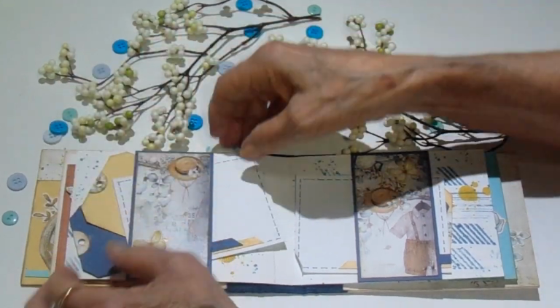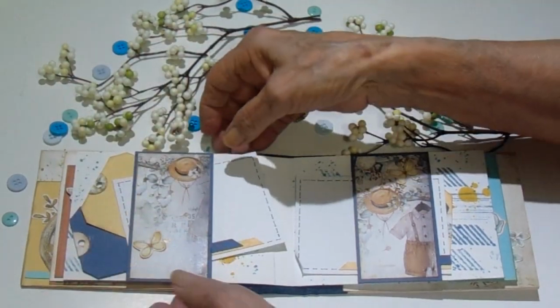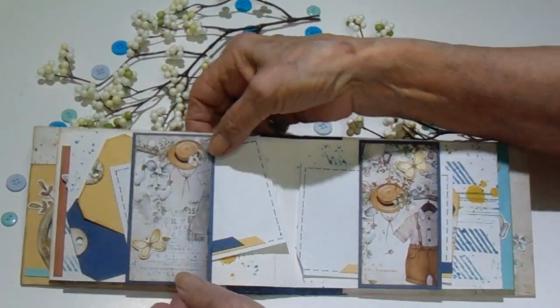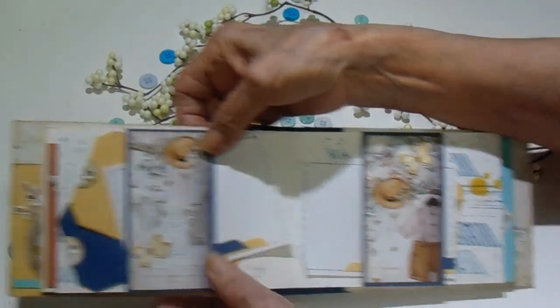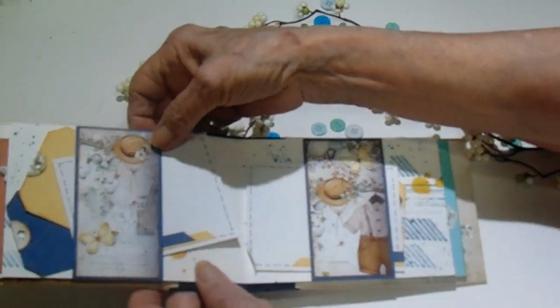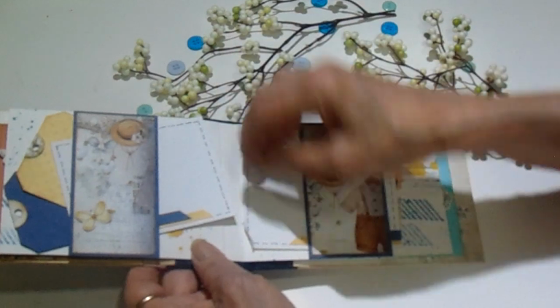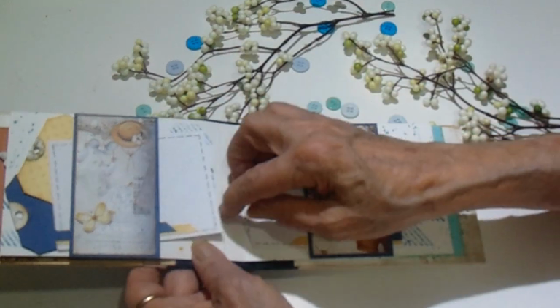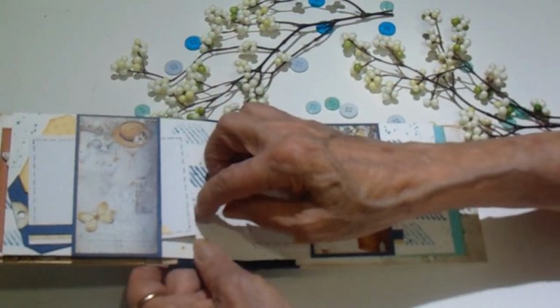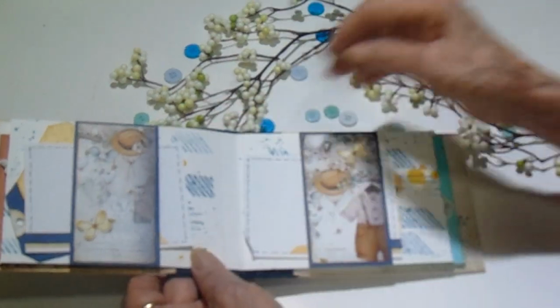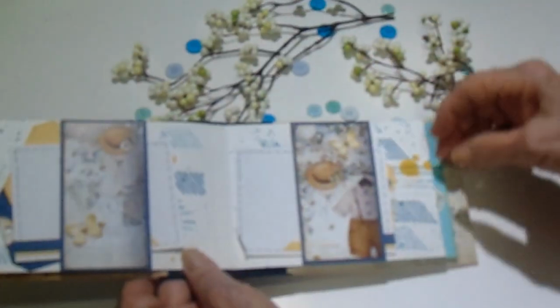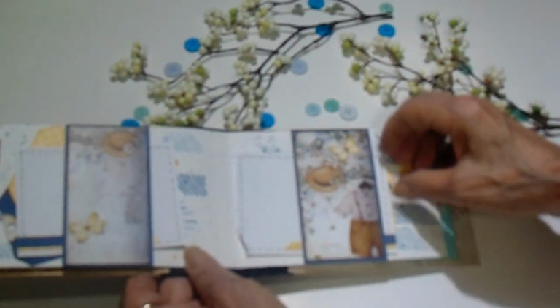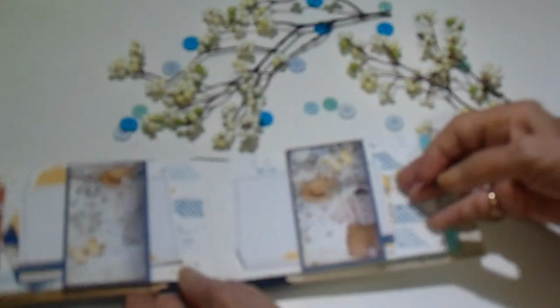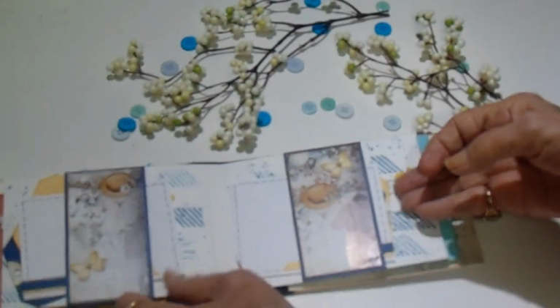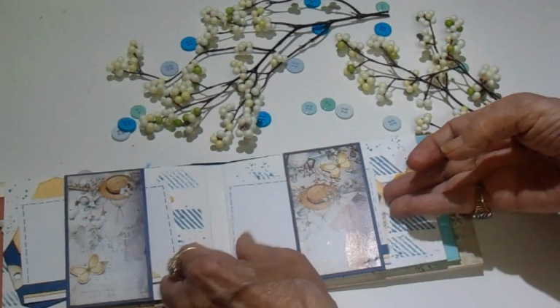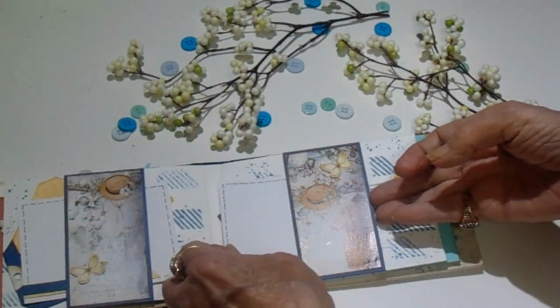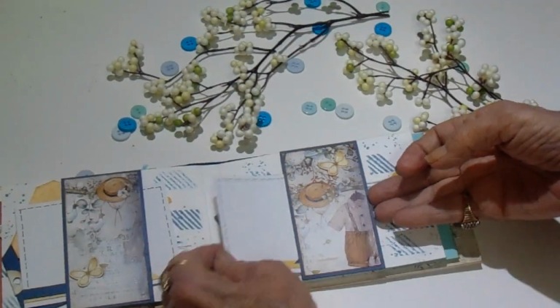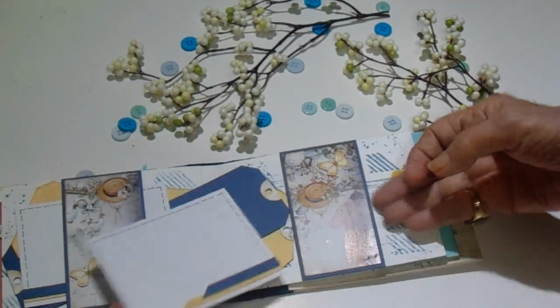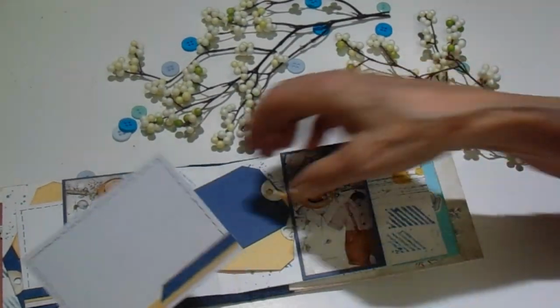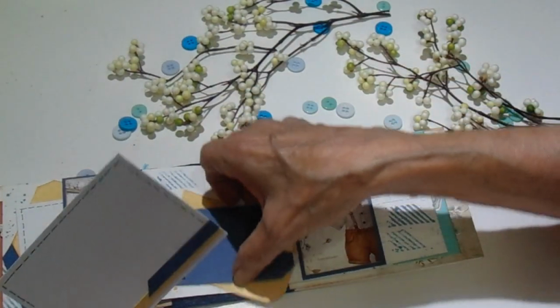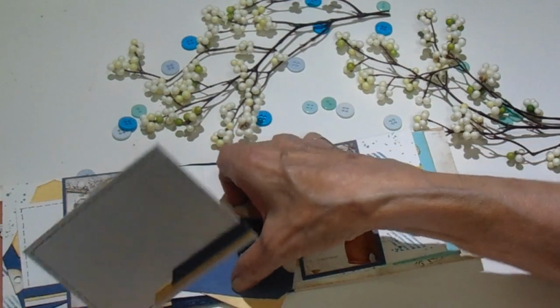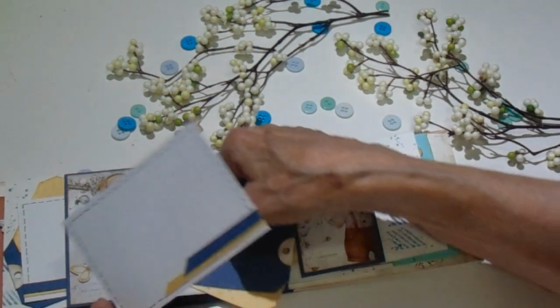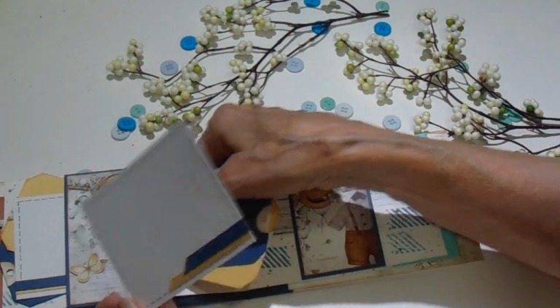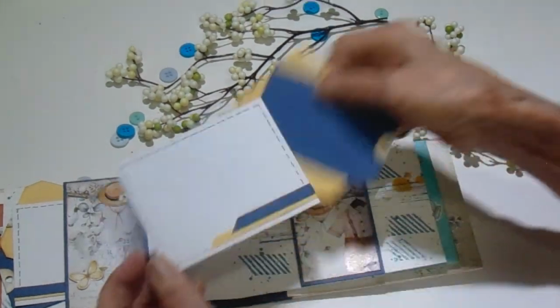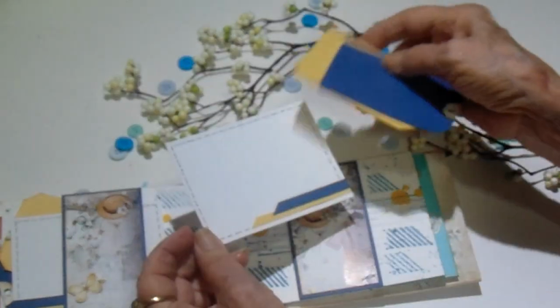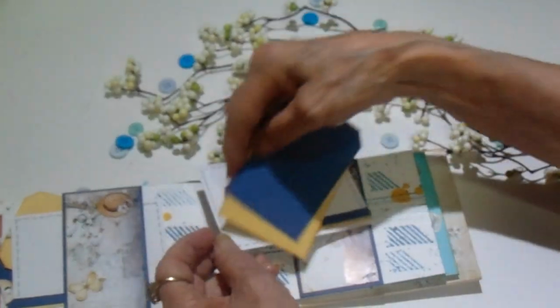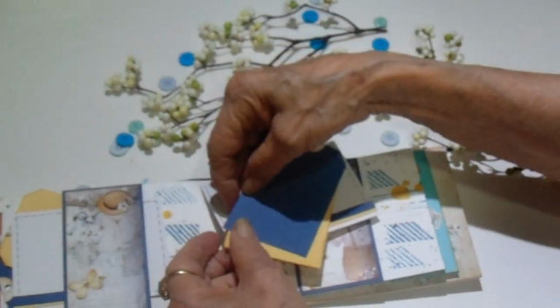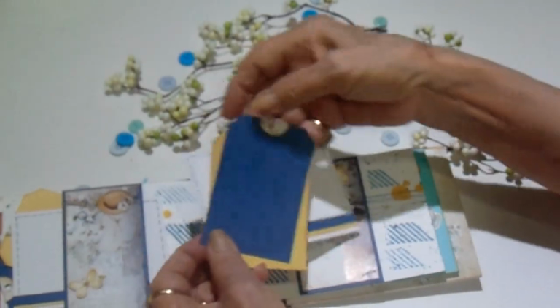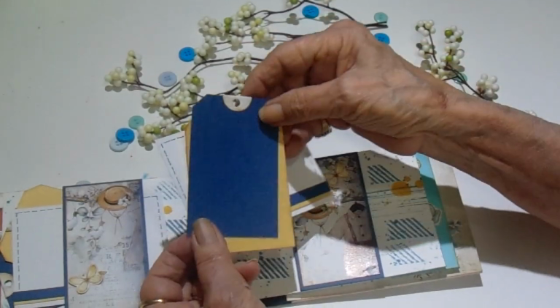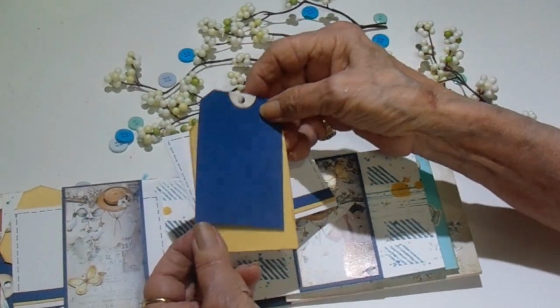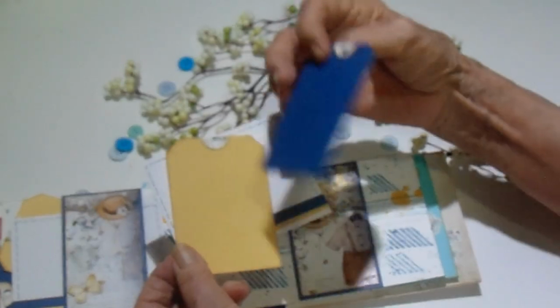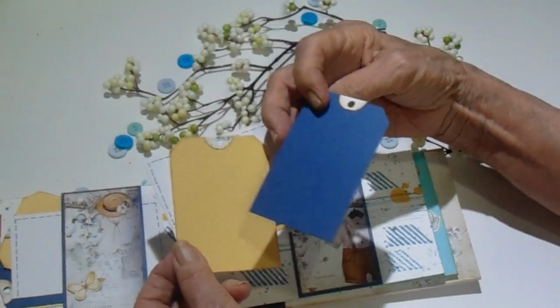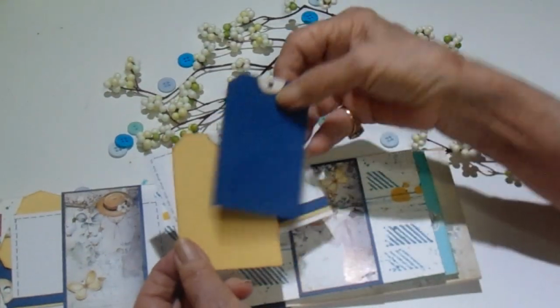And then on the opposite side — just the same reverse of the same photo mat and two of the tags.